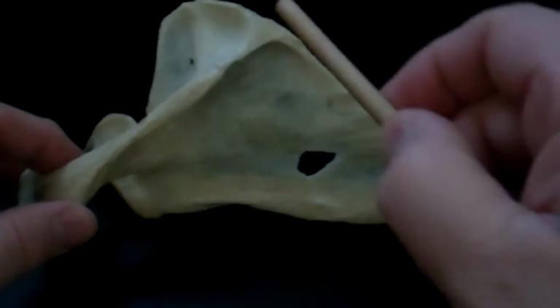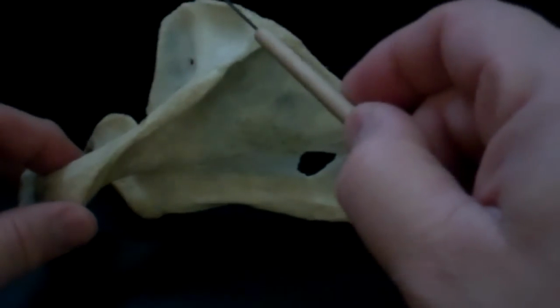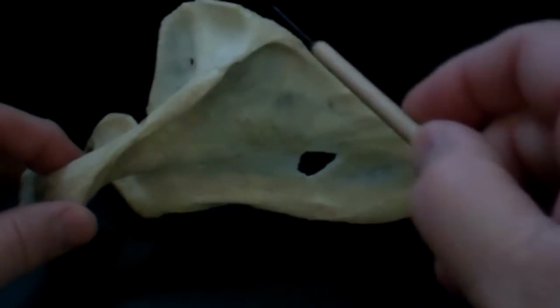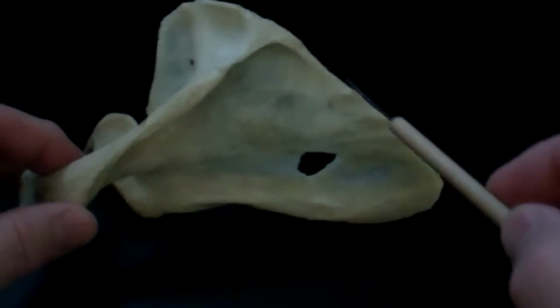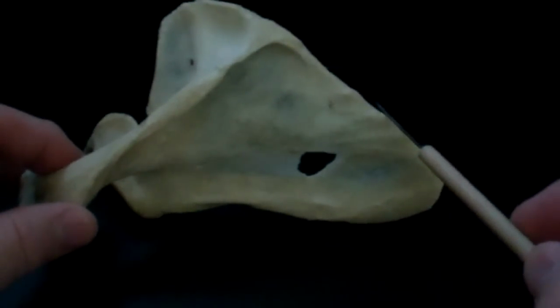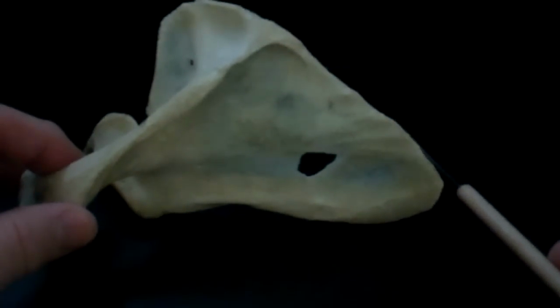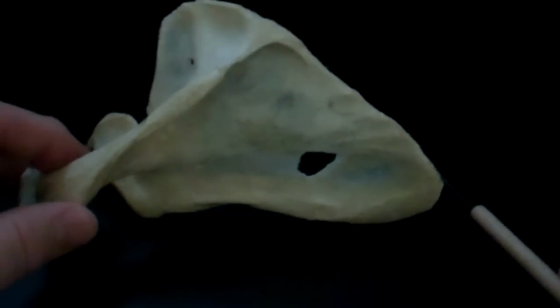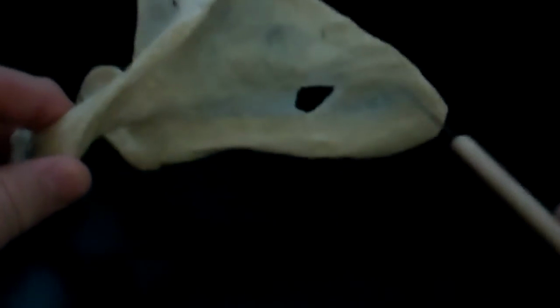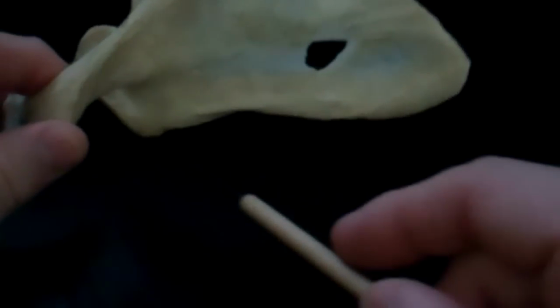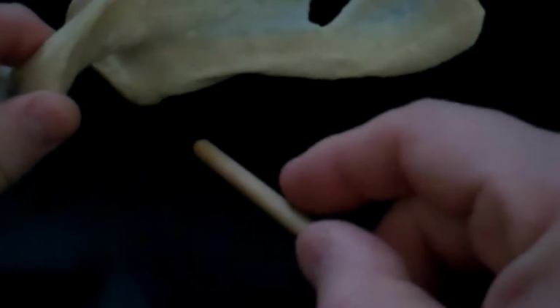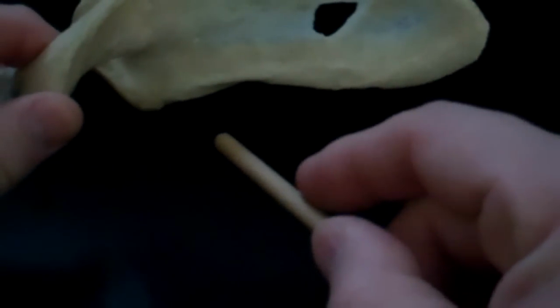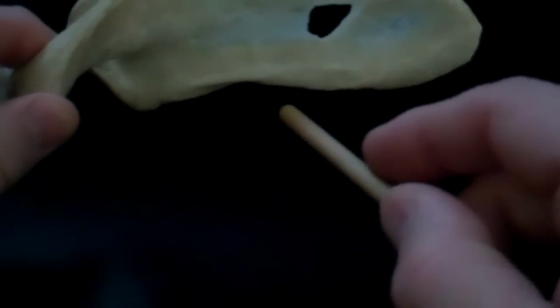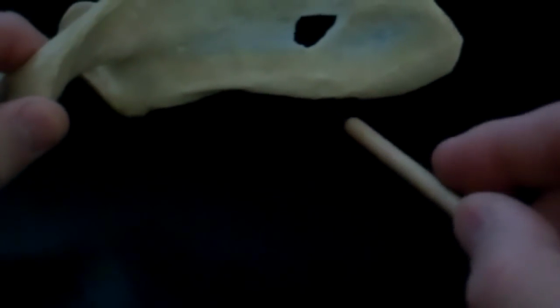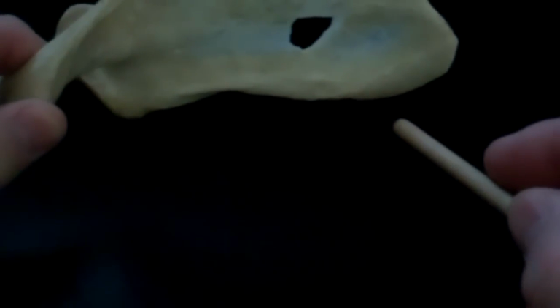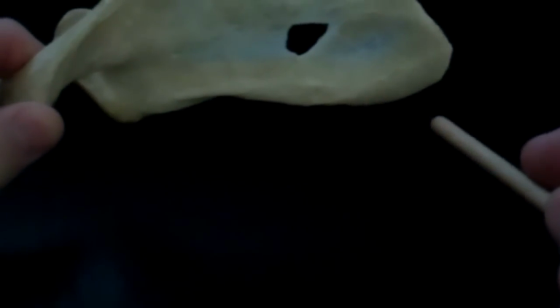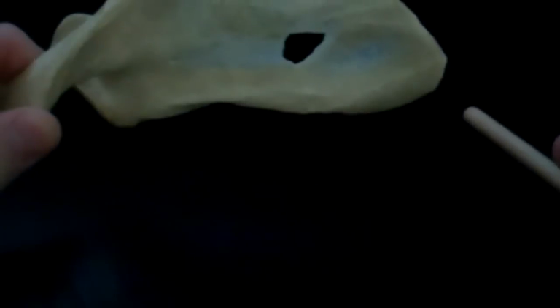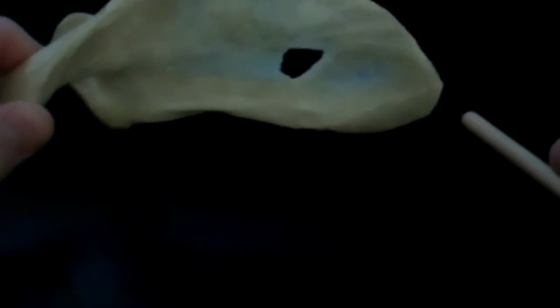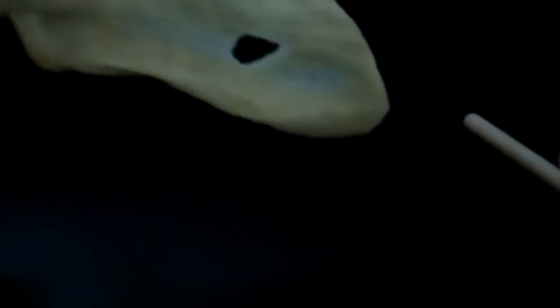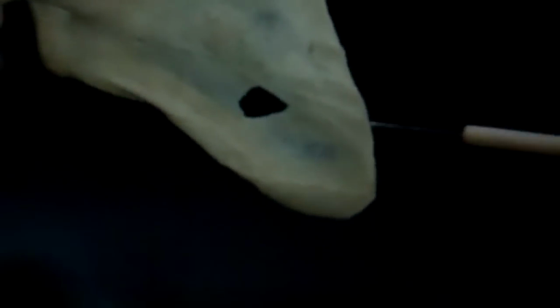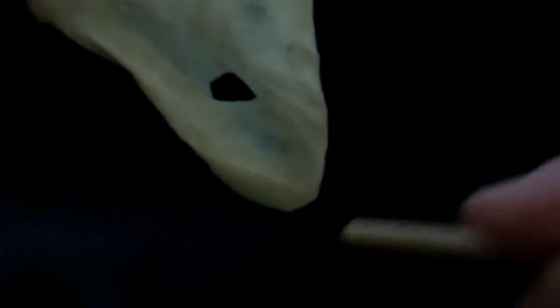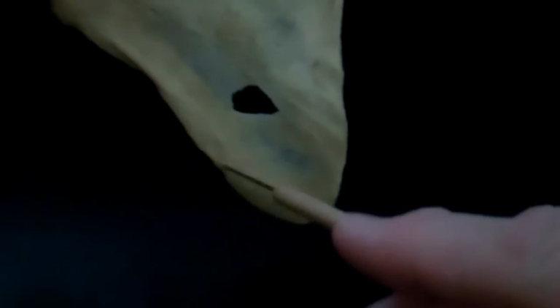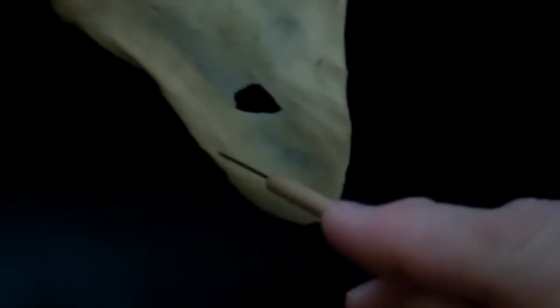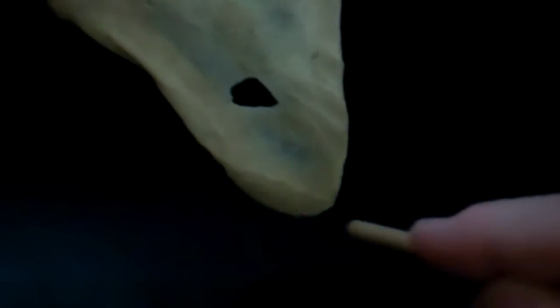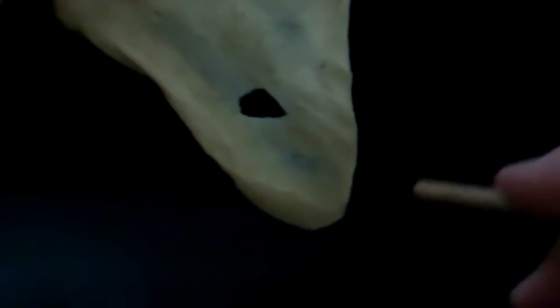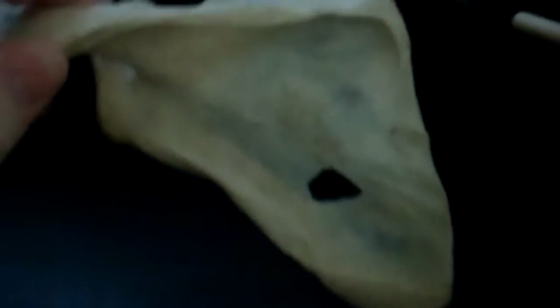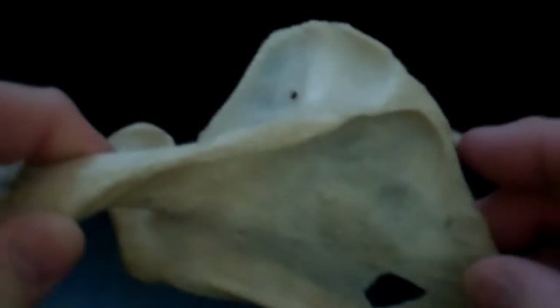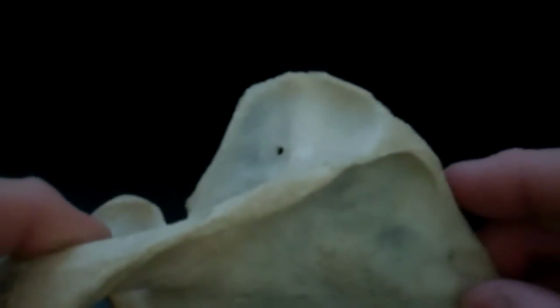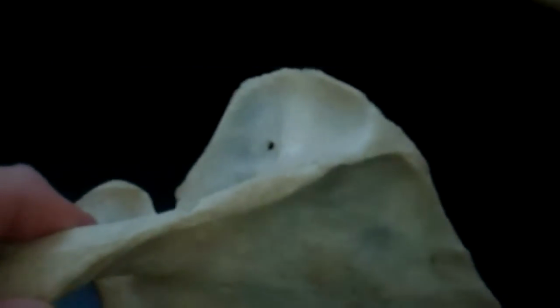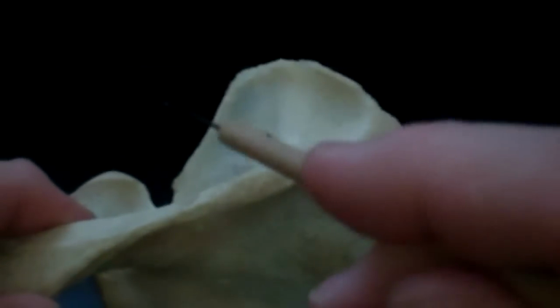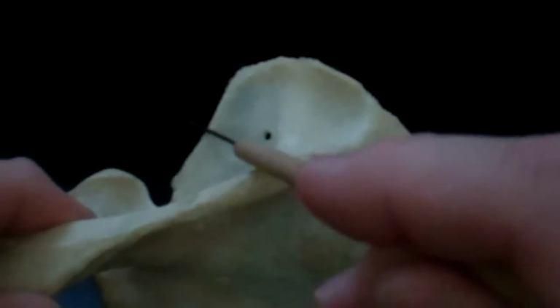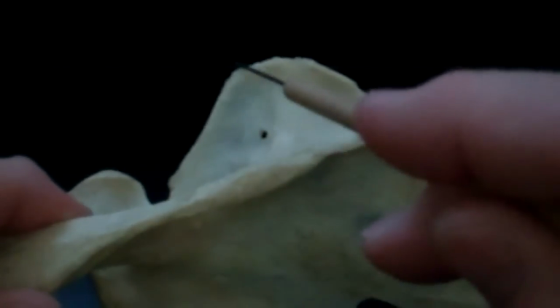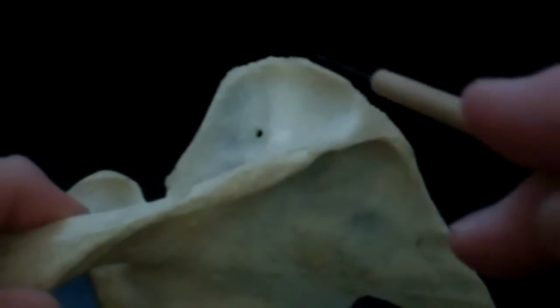The longer border is the medial border. The shorter border is the lateral border. This is the inferior angle, and here is the superior angle.